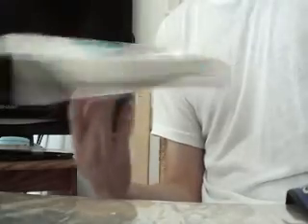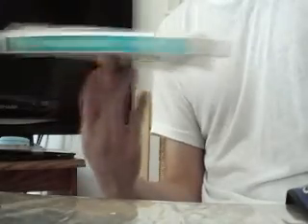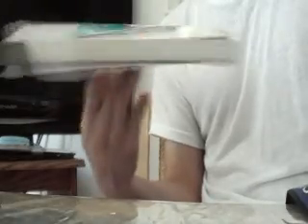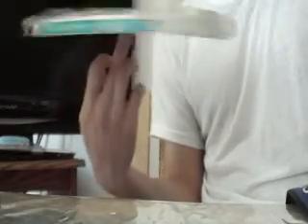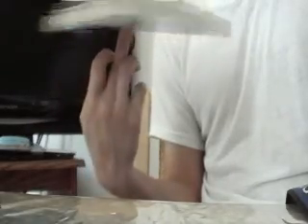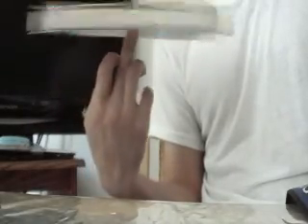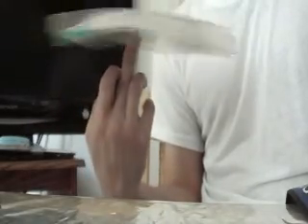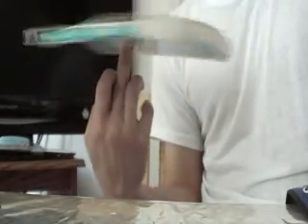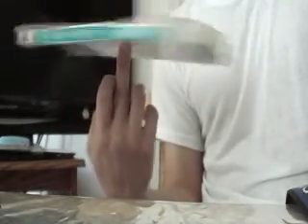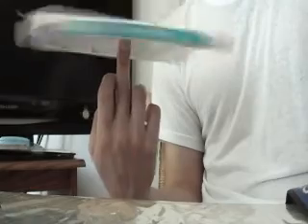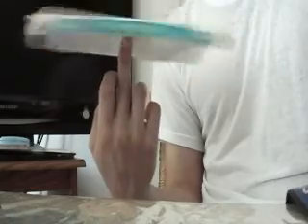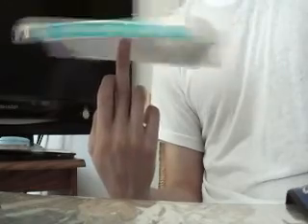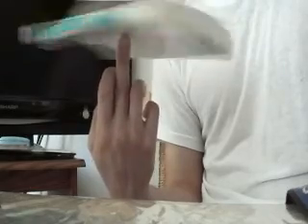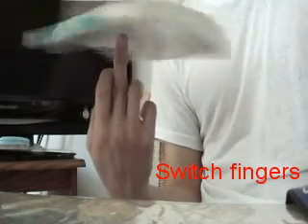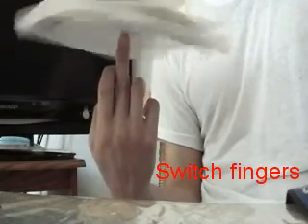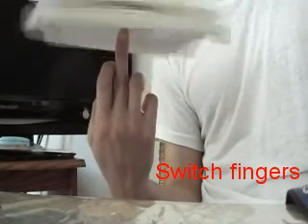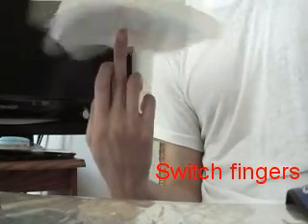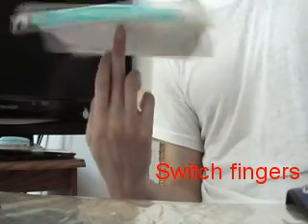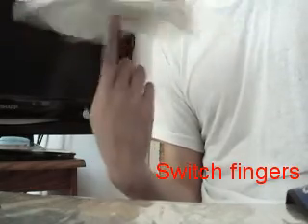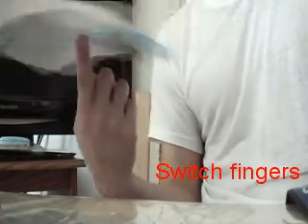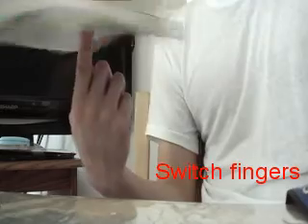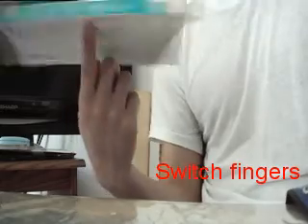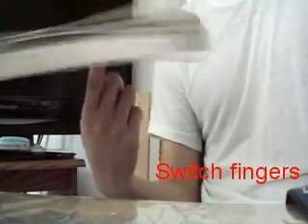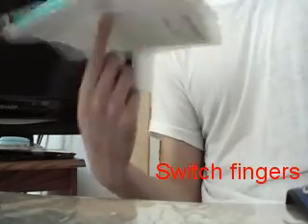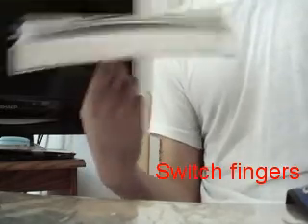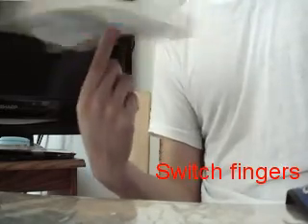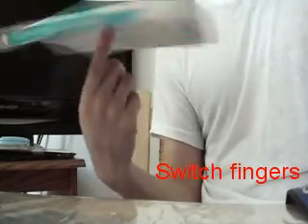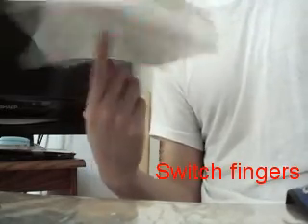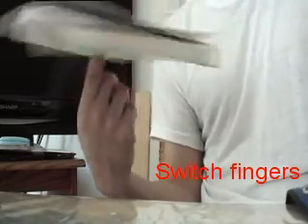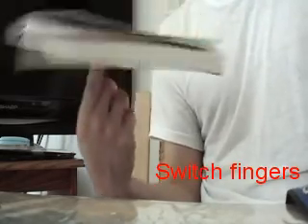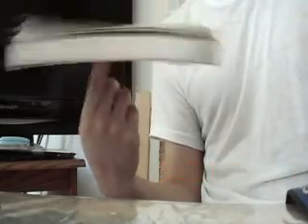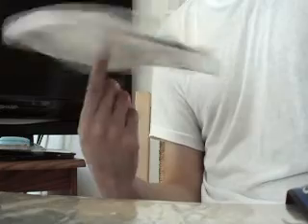Another trick to avoid fatigue — though it perhaps needs more practice — is that you should use a different finger every few minutes. The best time to switch from one finger to another is when the book is accelerating, or when you switch from stage one to stage two.